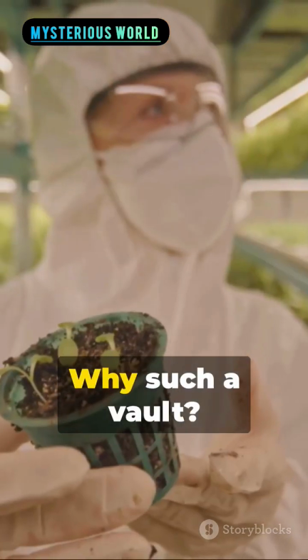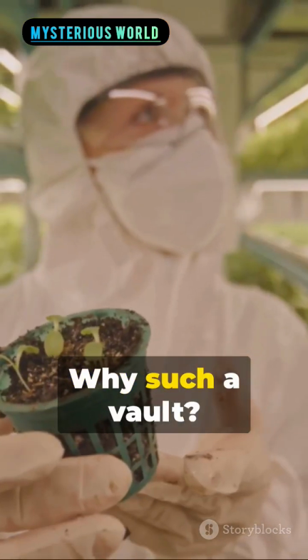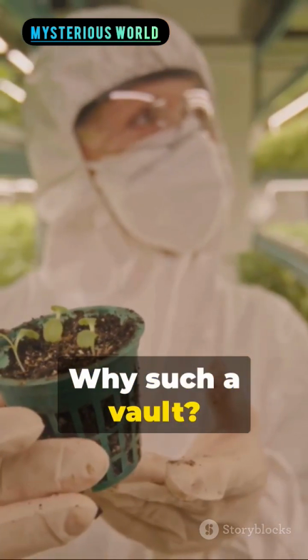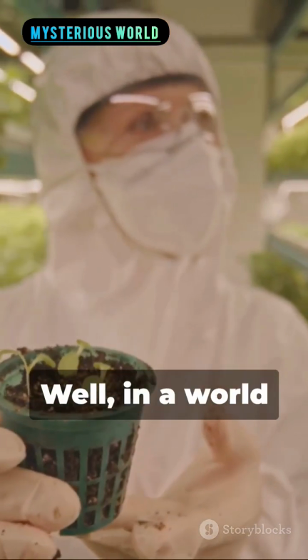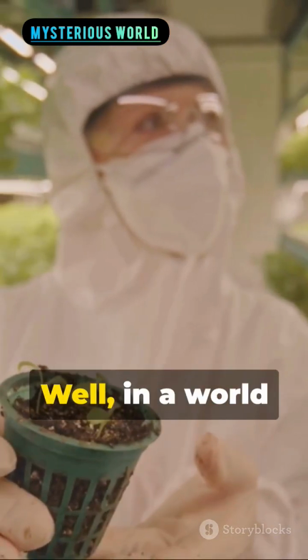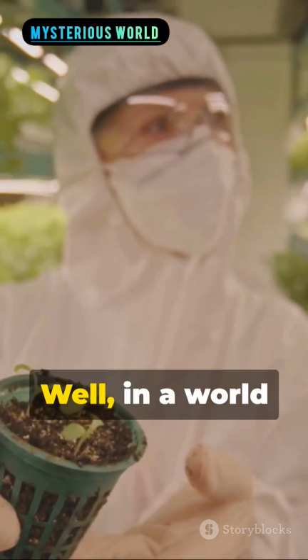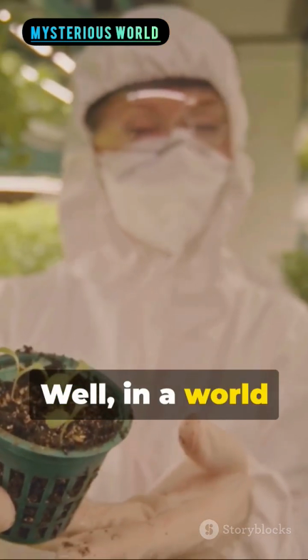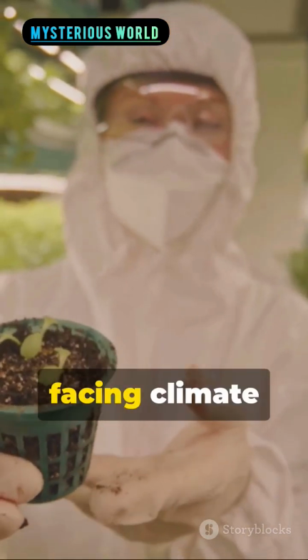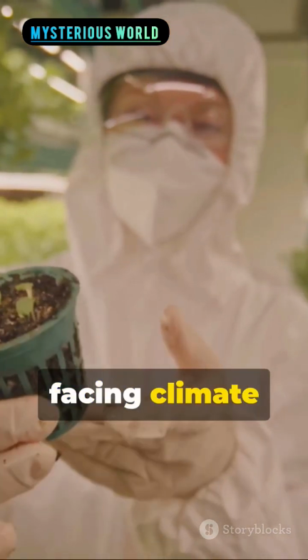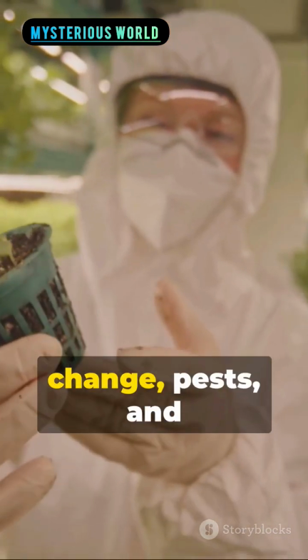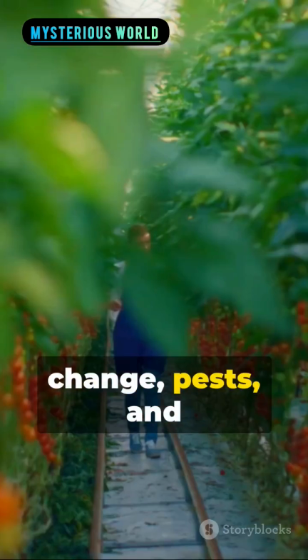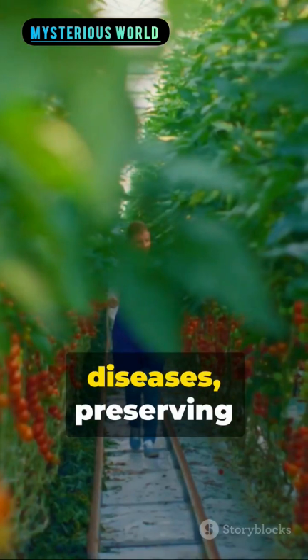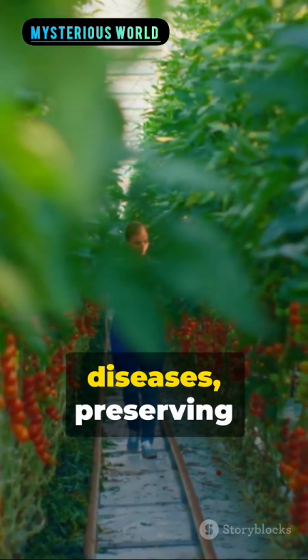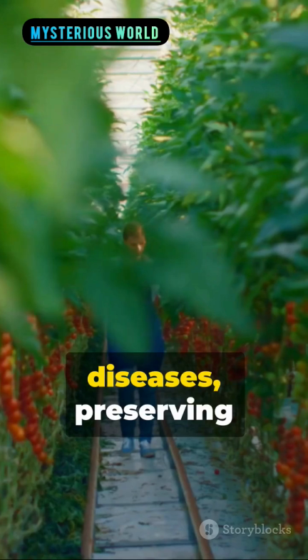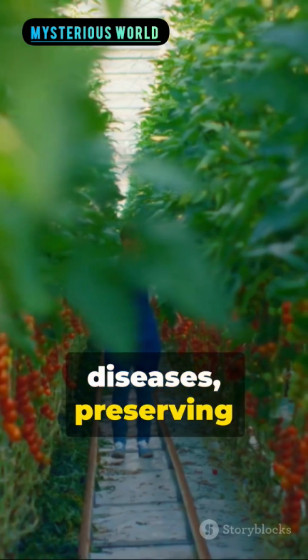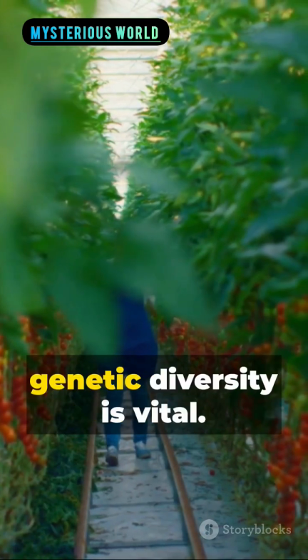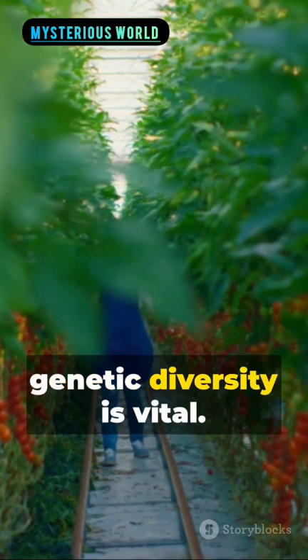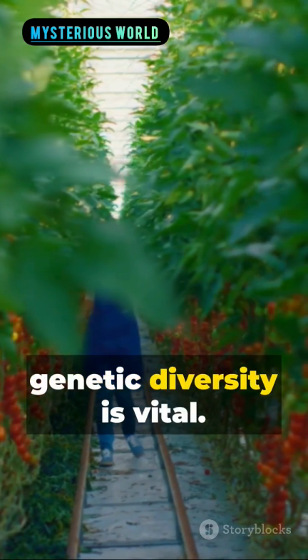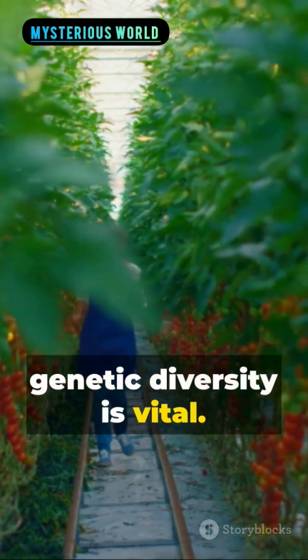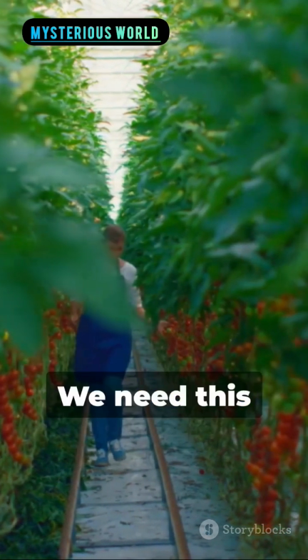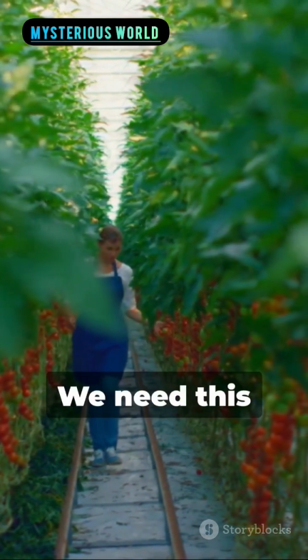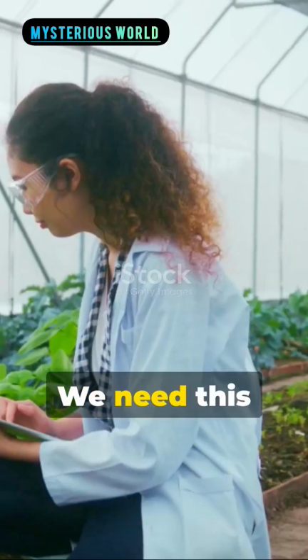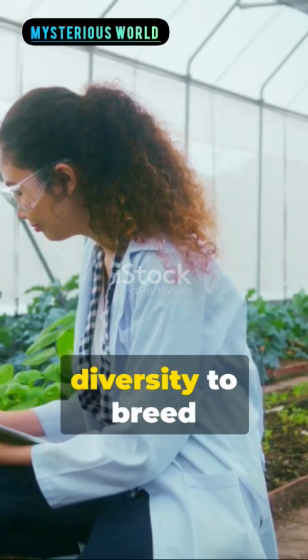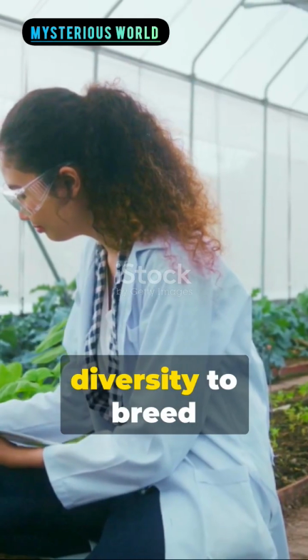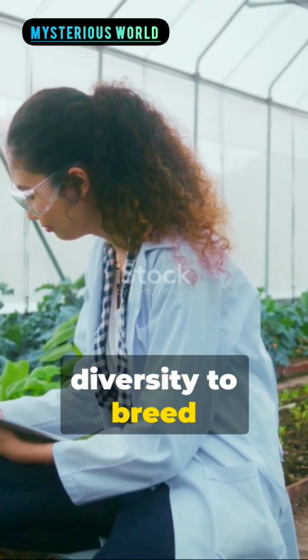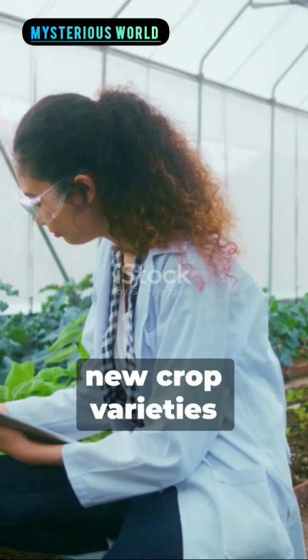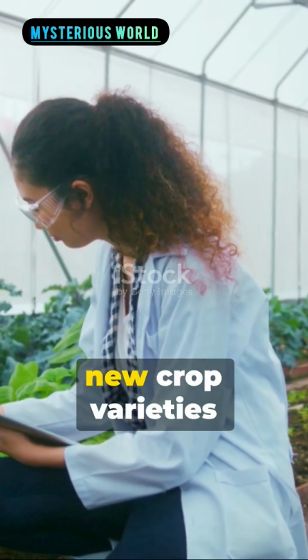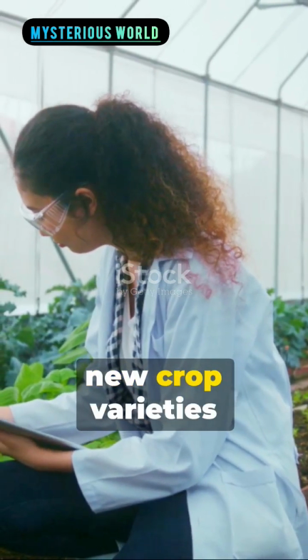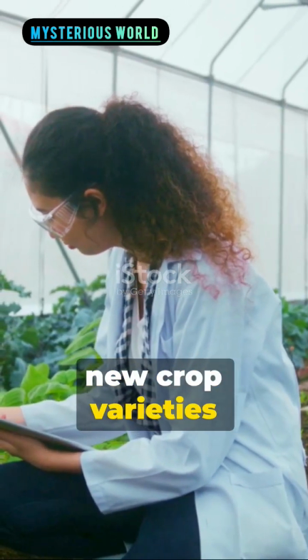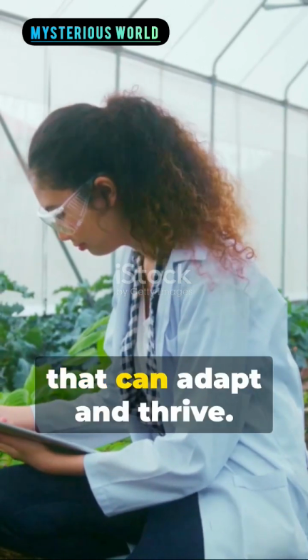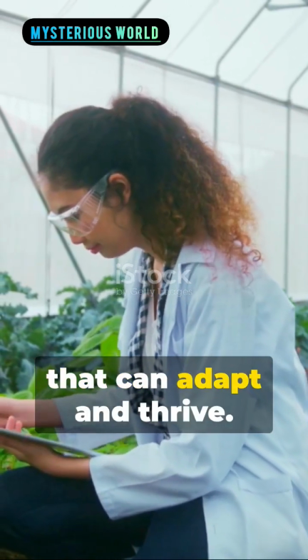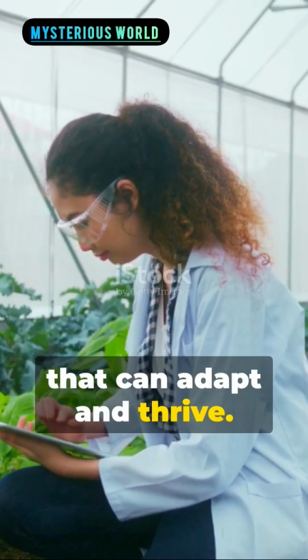Why such a vault? Well, in a world facing climate change, pests, and diseases, preserving genetic diversity is vital. We need this diversity to breed new crop varieties that can adapt and thrive.